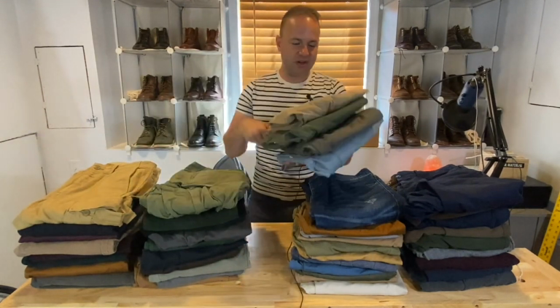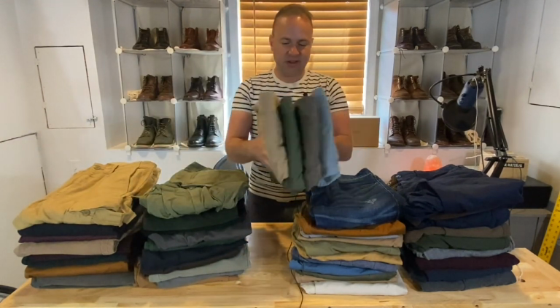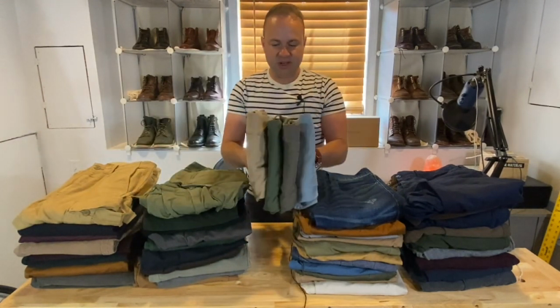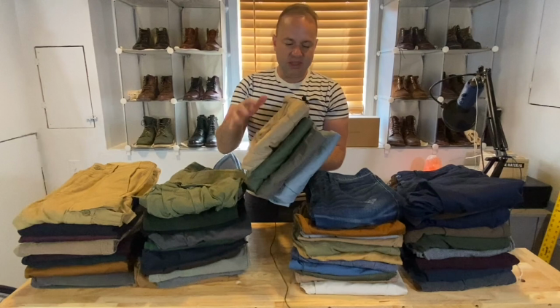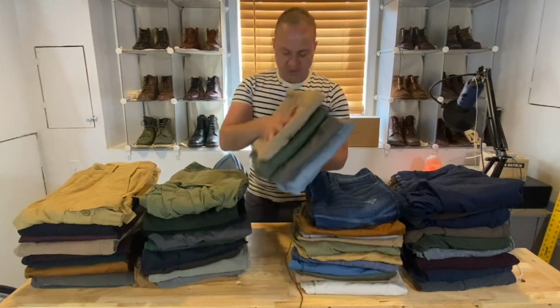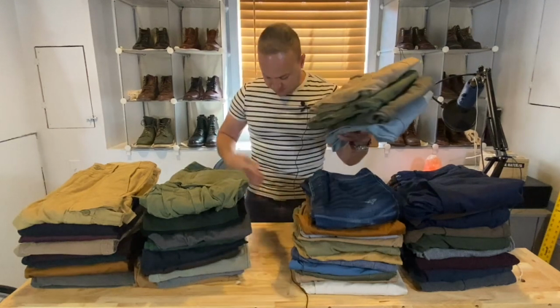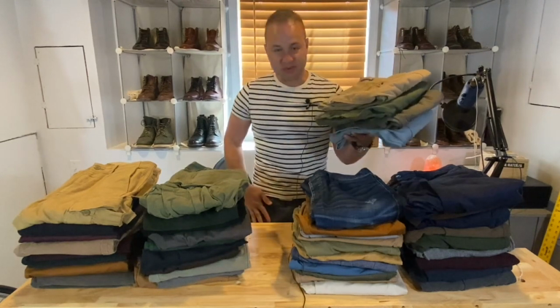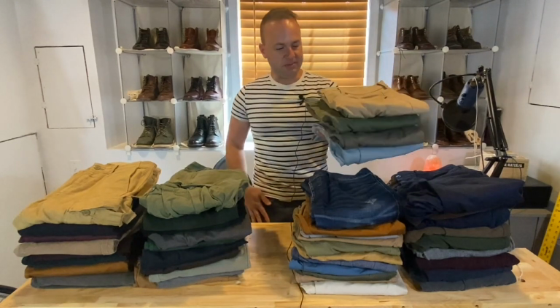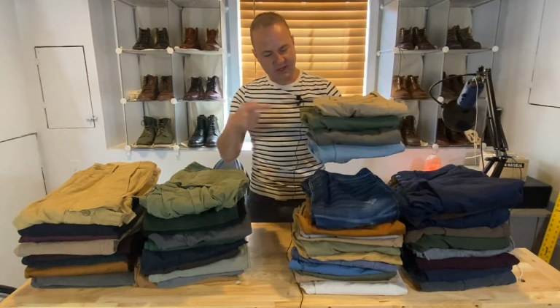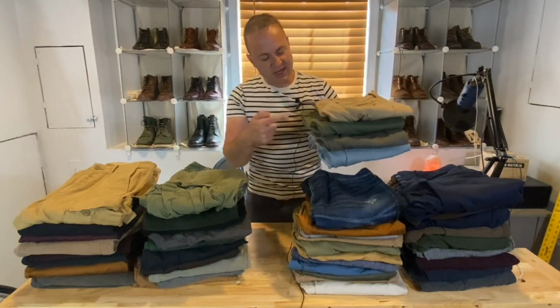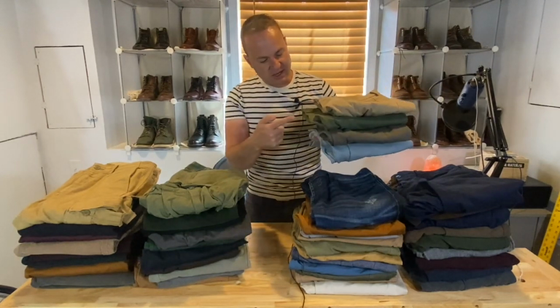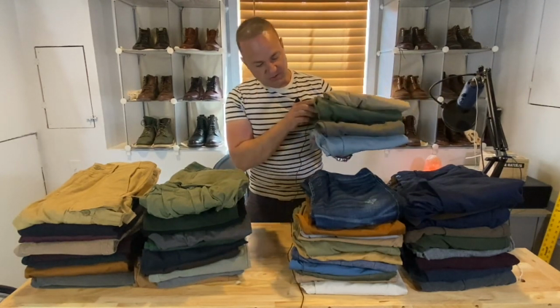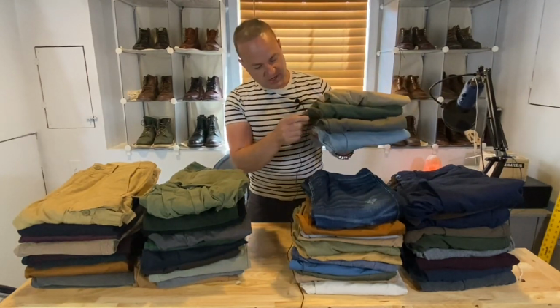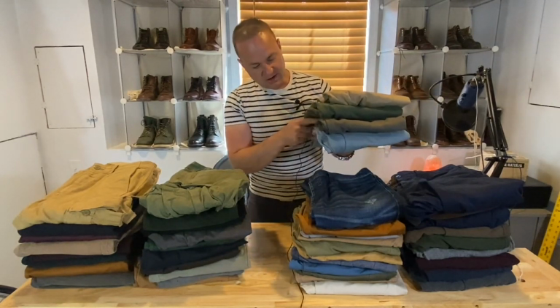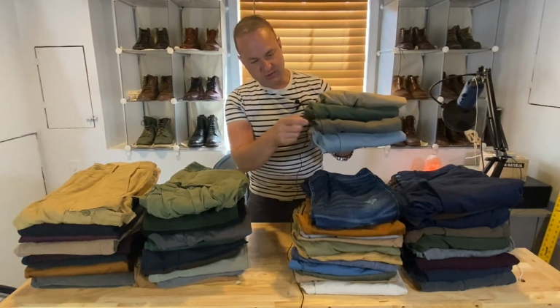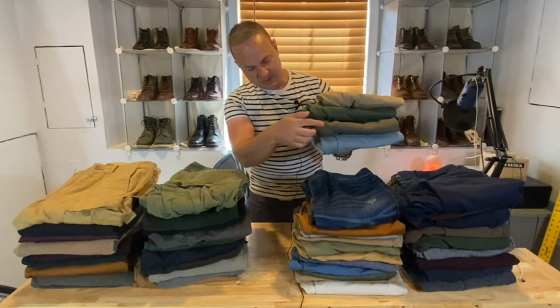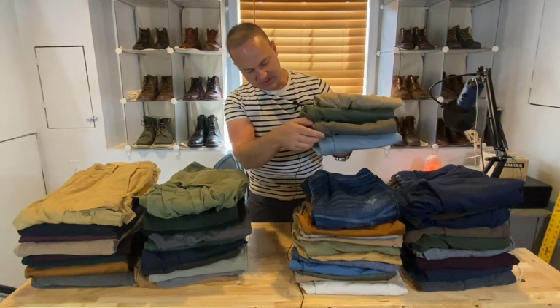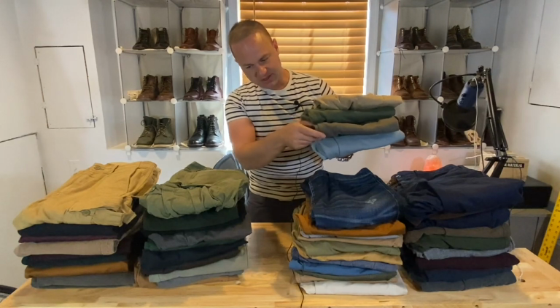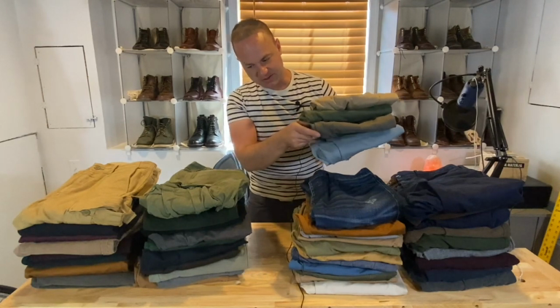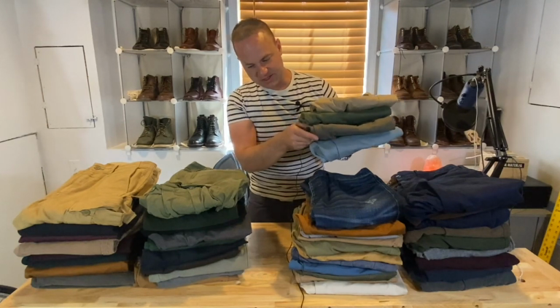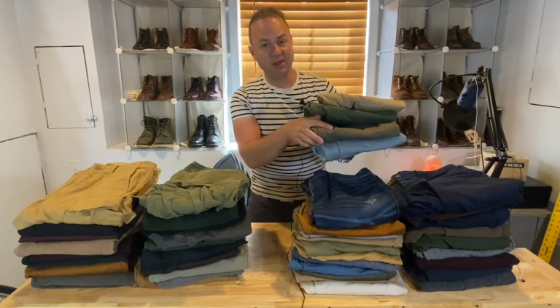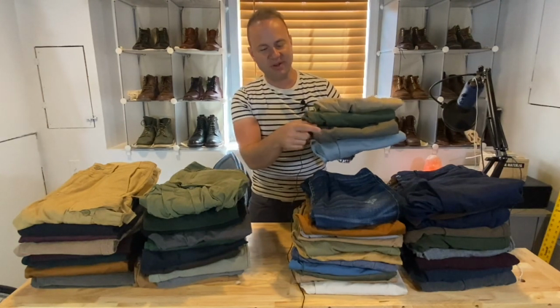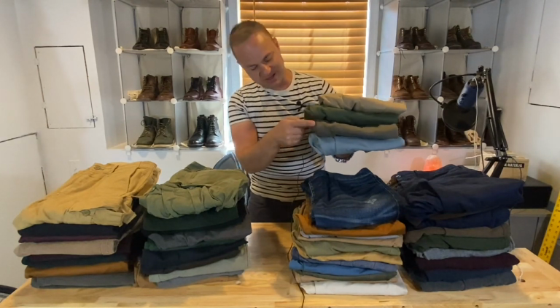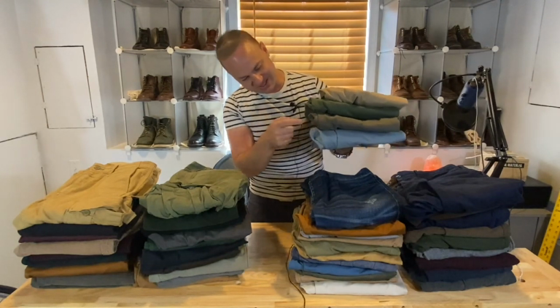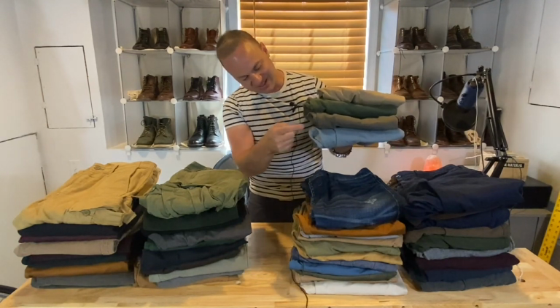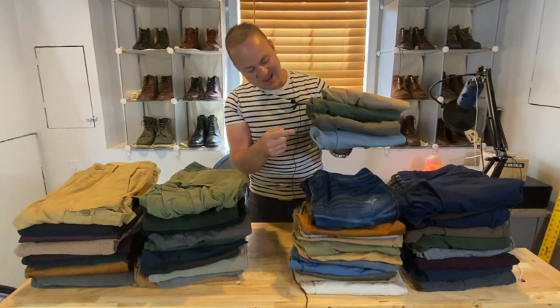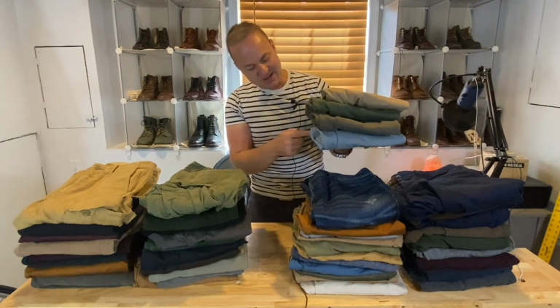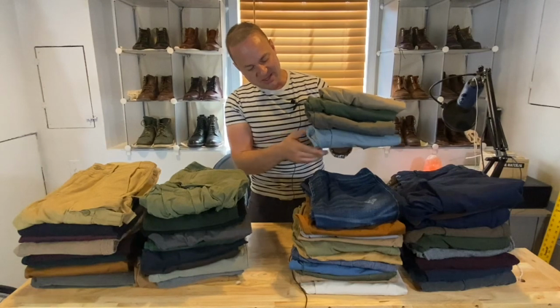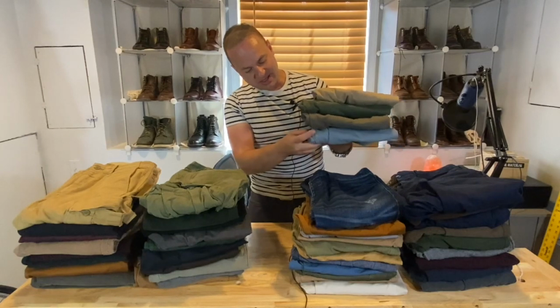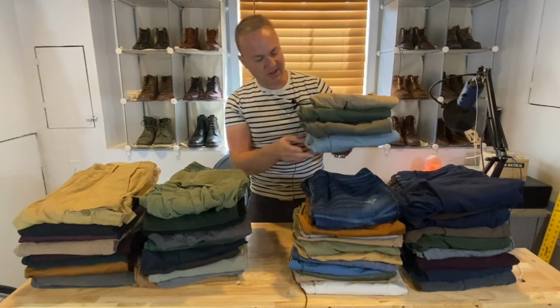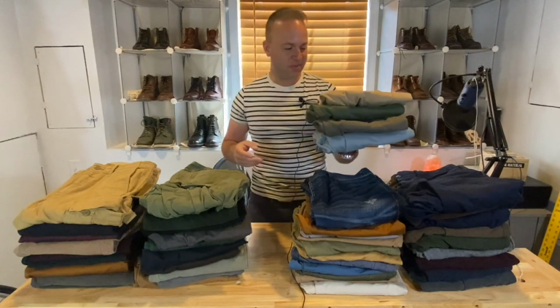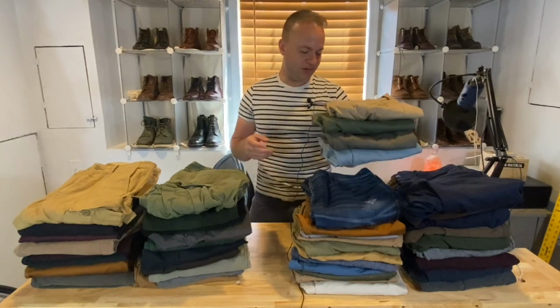These four plus the ones I'm wearing — I got a khaki, a green, an olive drab color they called 'dill pickle,' and then a lighter sky blue. They're all super comfortable.